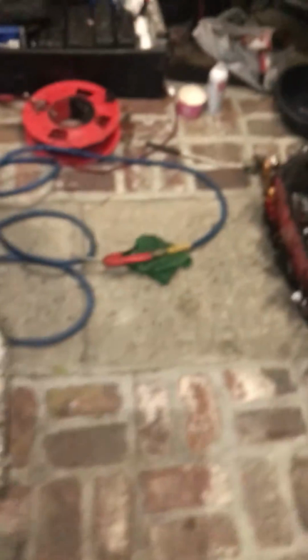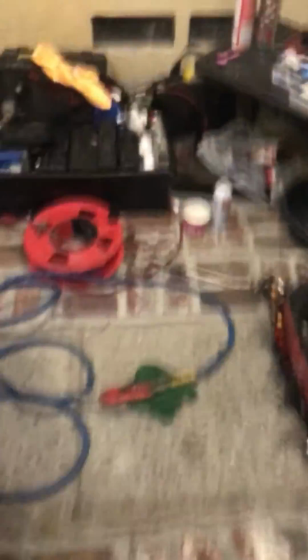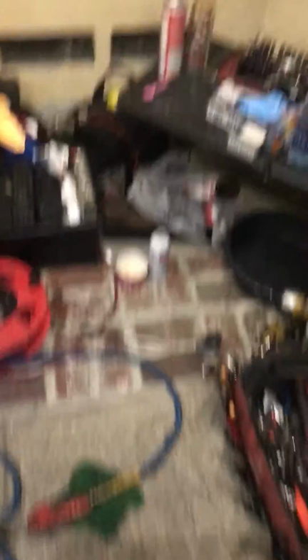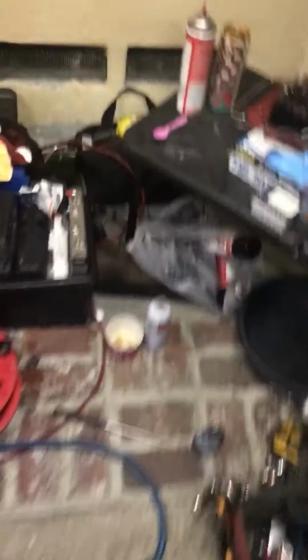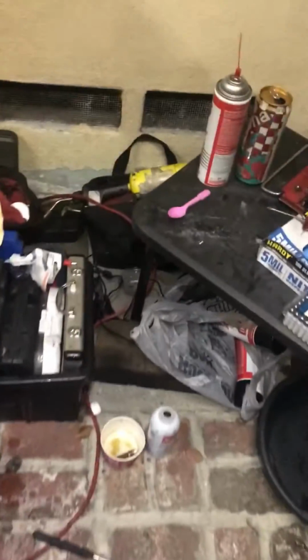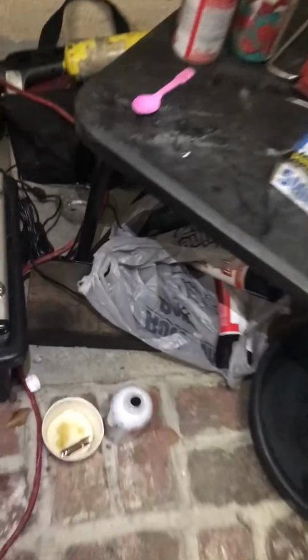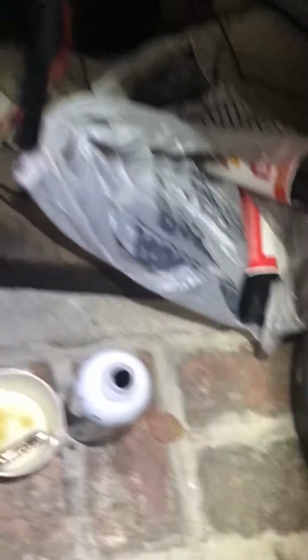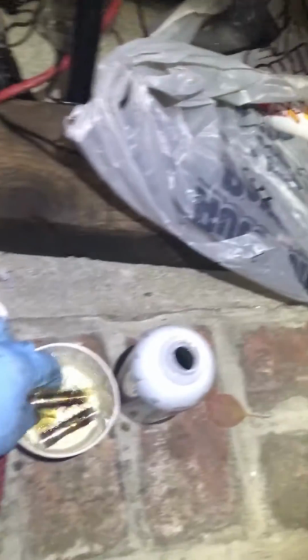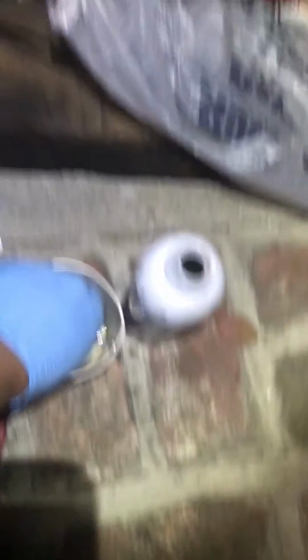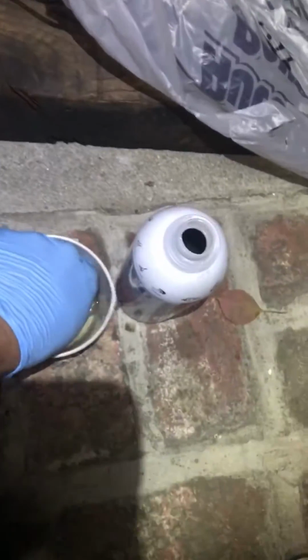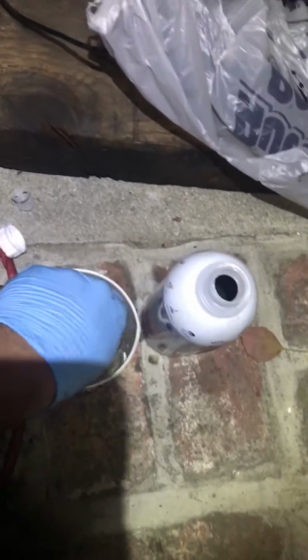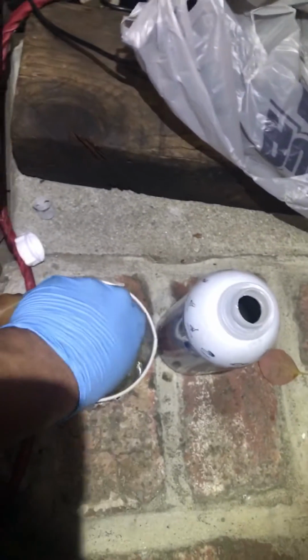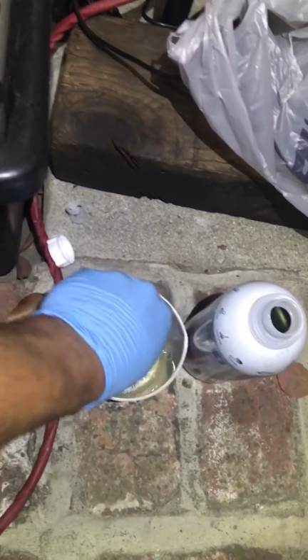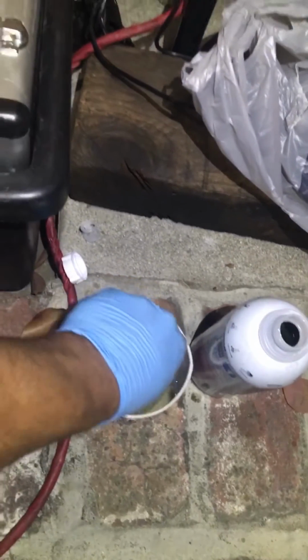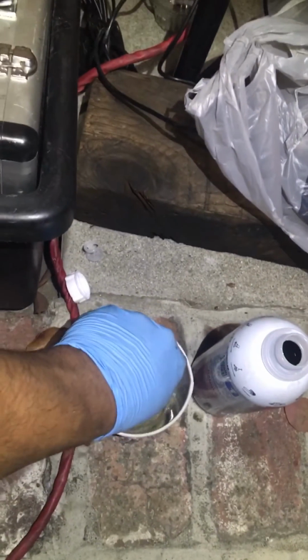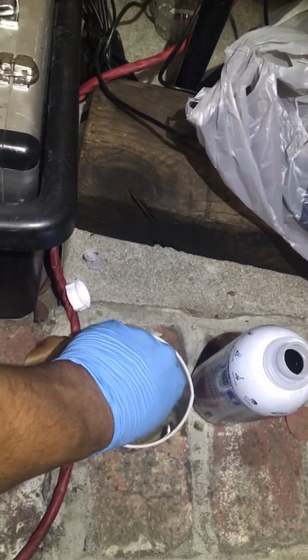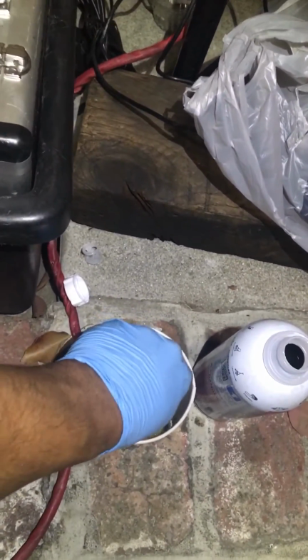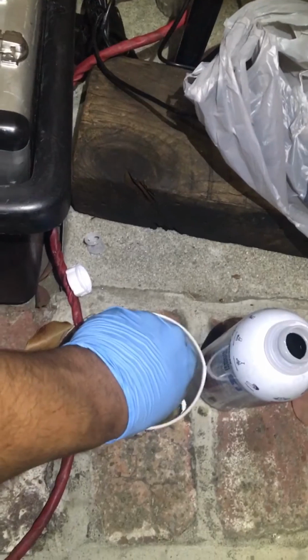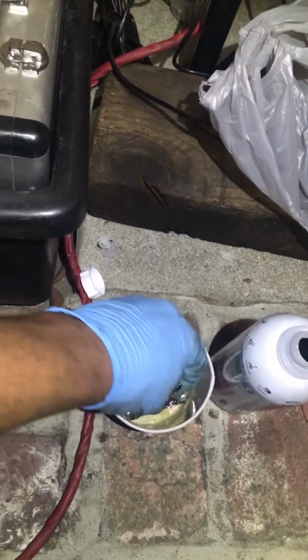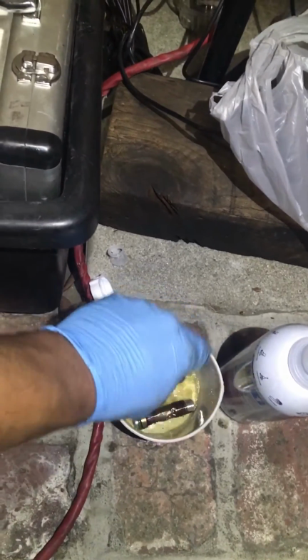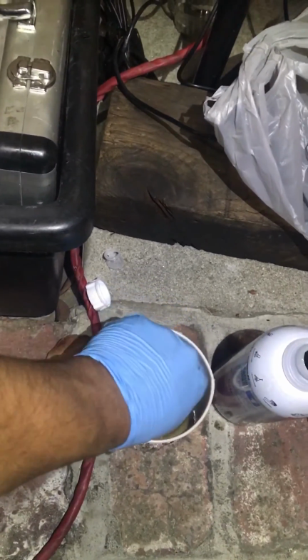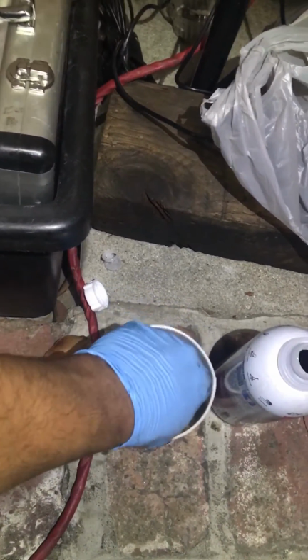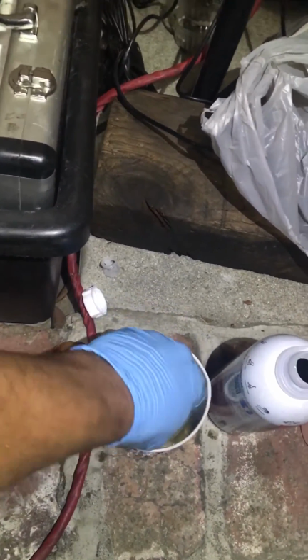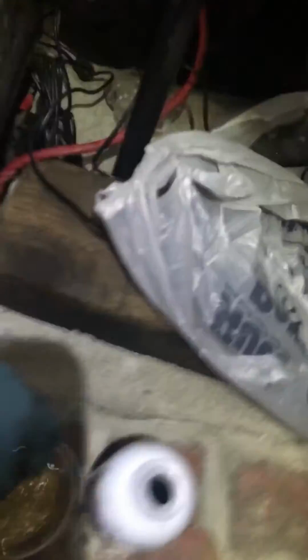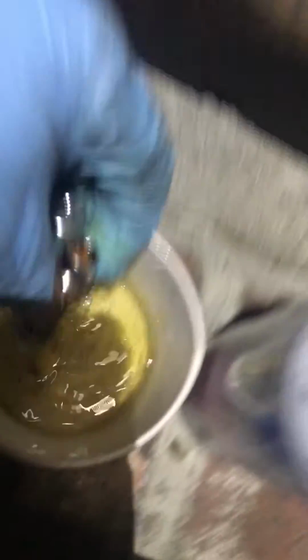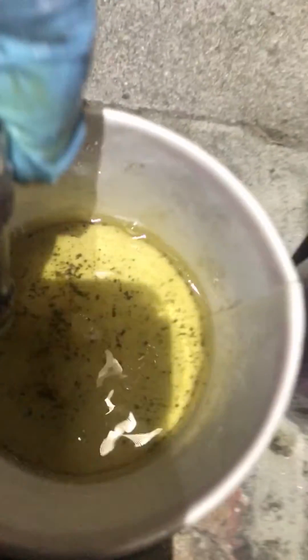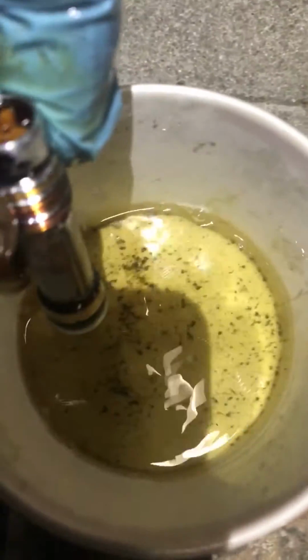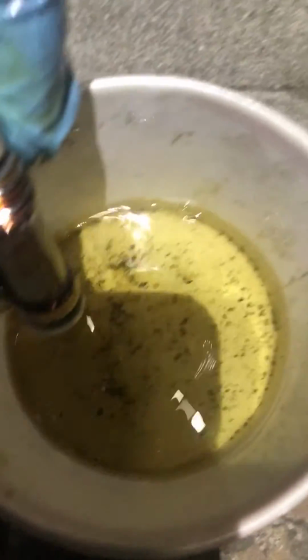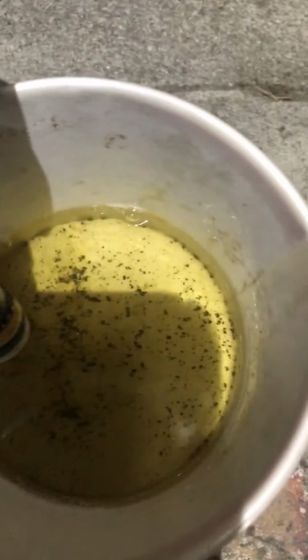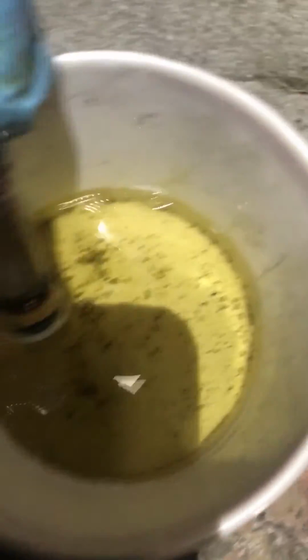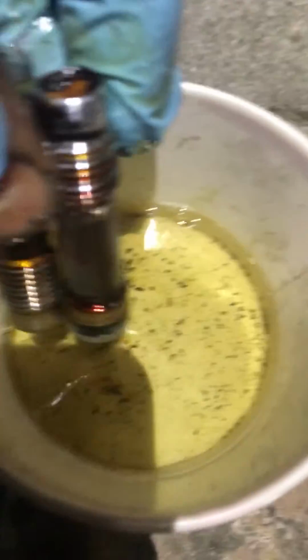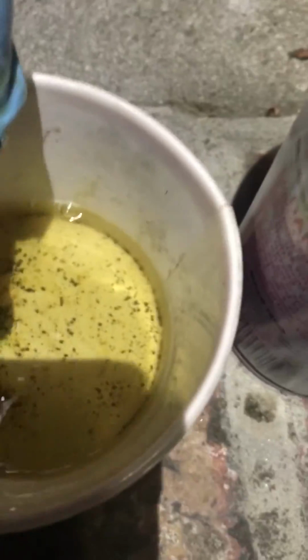Just soaking in a little Sea Foam, then going to rinse this off in a little cup. That was clean a second ago — look at all that debris. God damn.